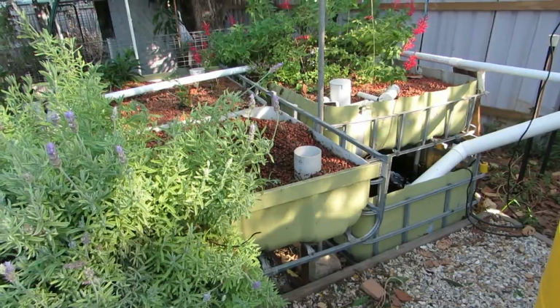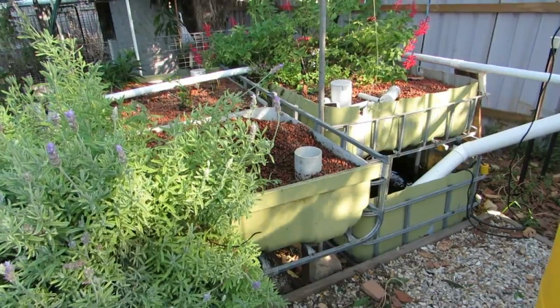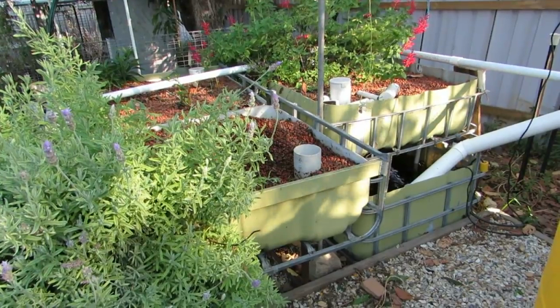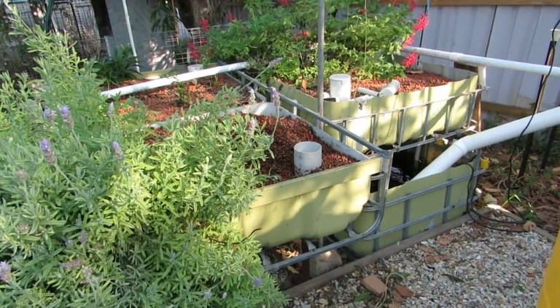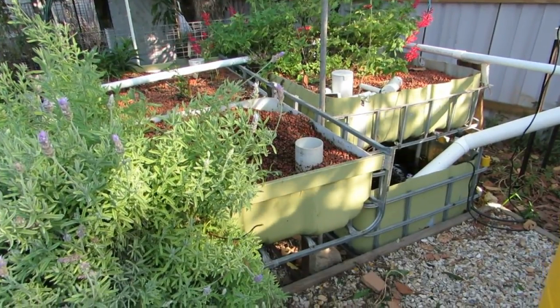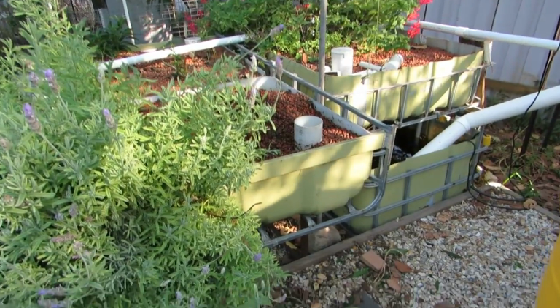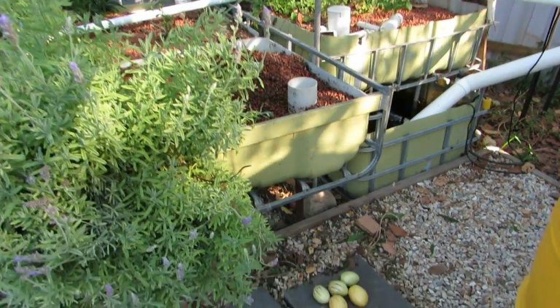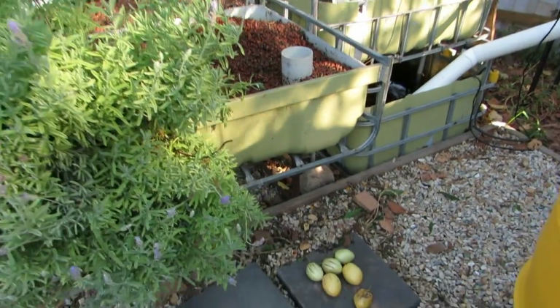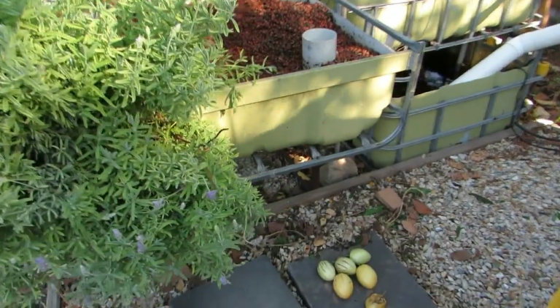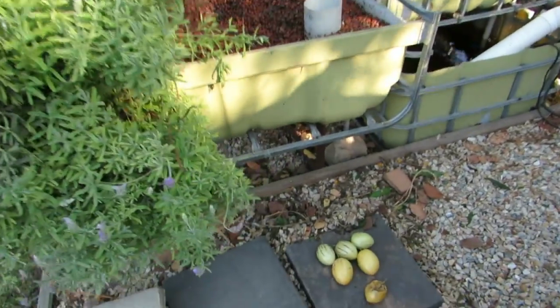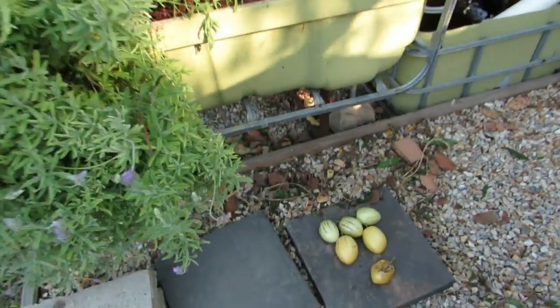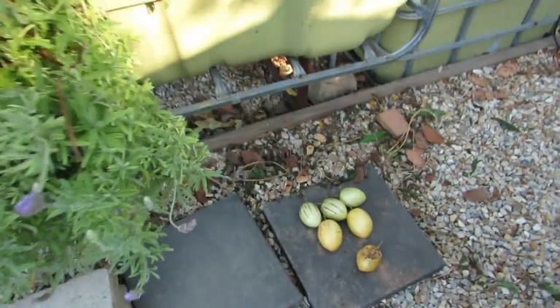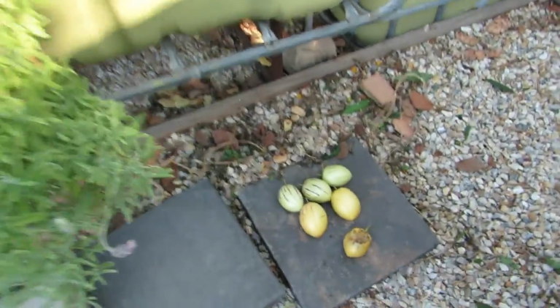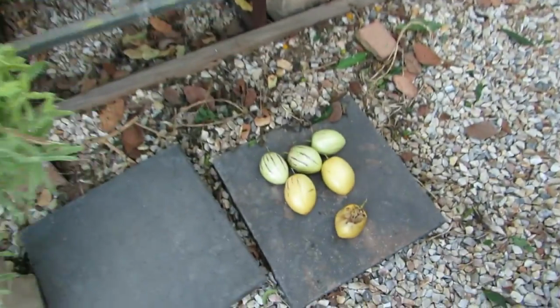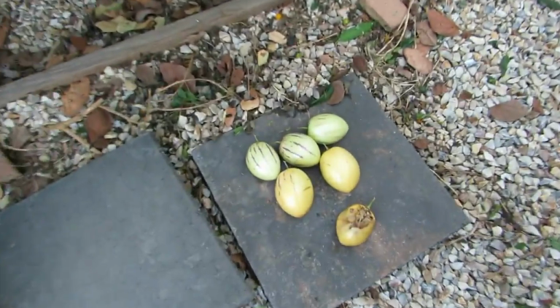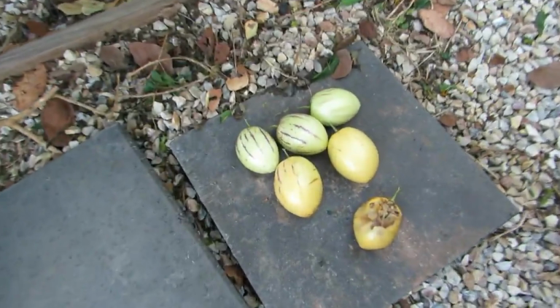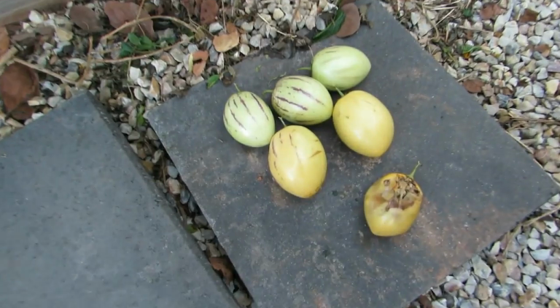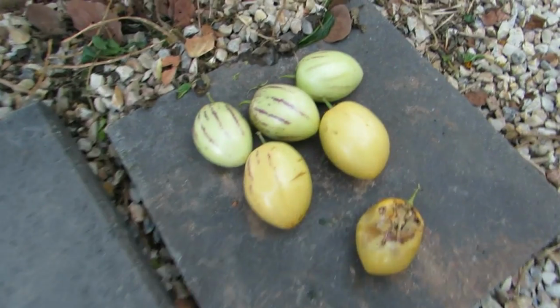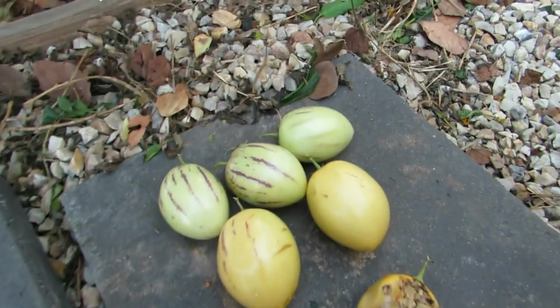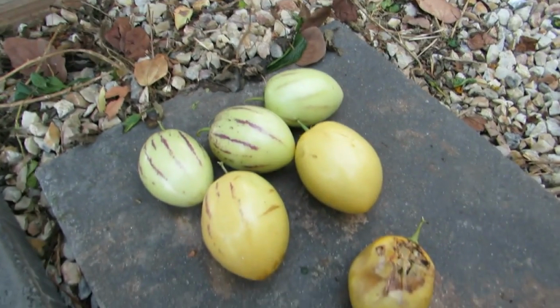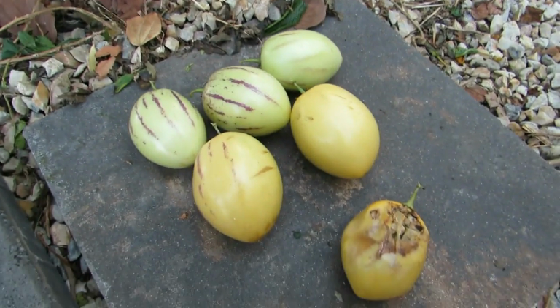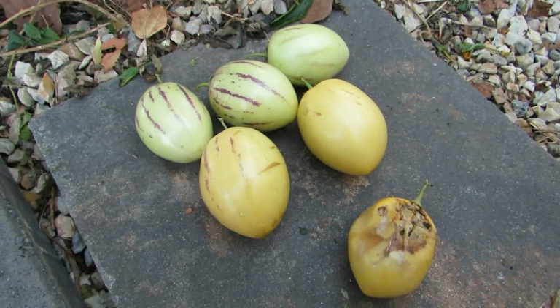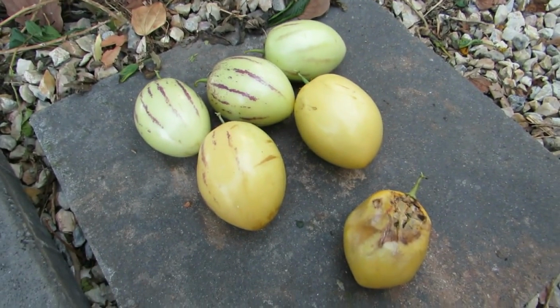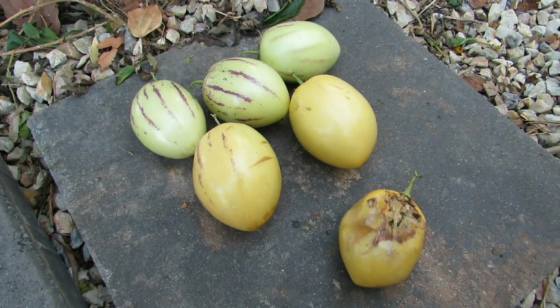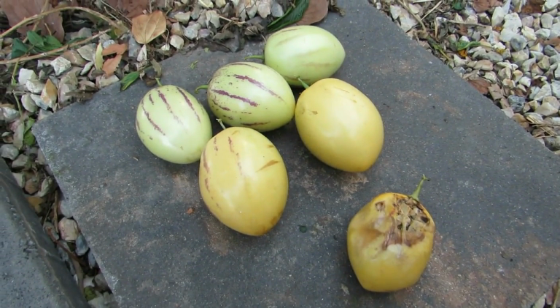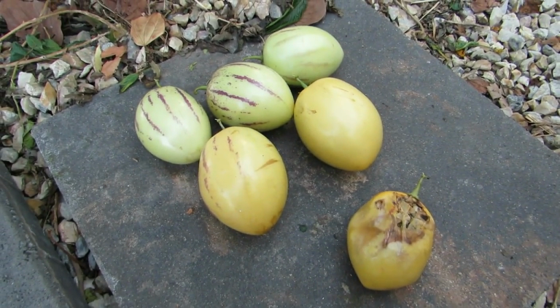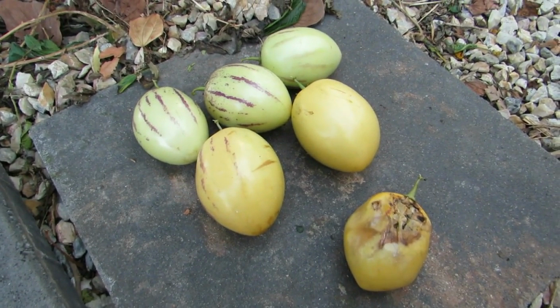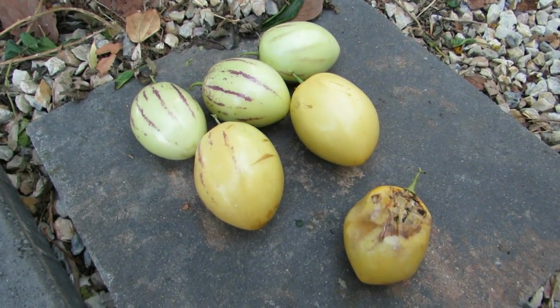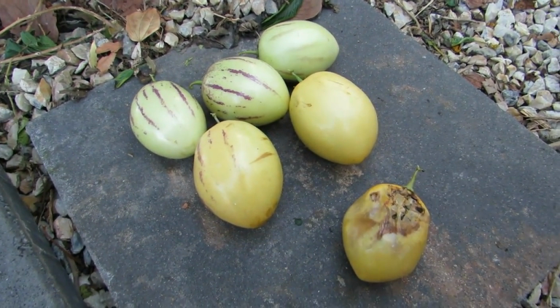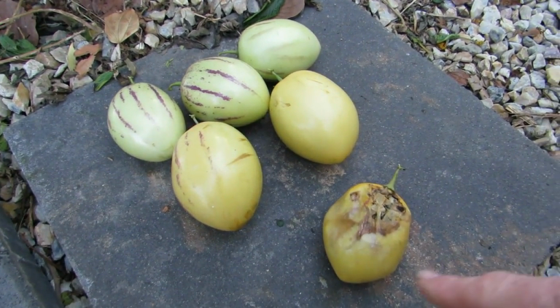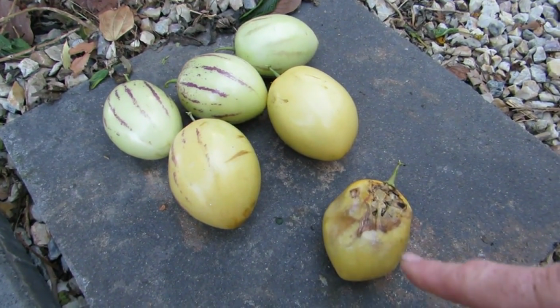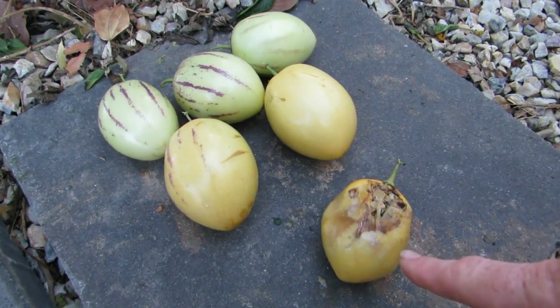Howdy folks, thought I'd just do a very quick vlog on the aquaponics this week. We had some rodents come through on a raid and they knocked off about half a dozen of the pepinos.